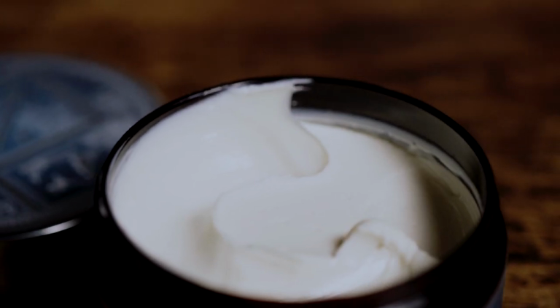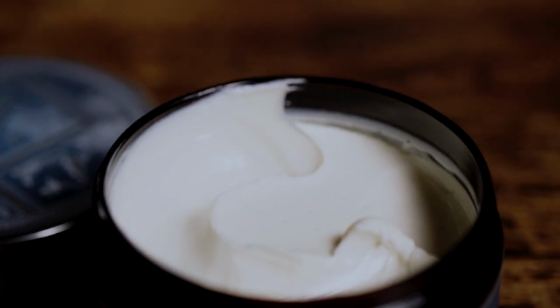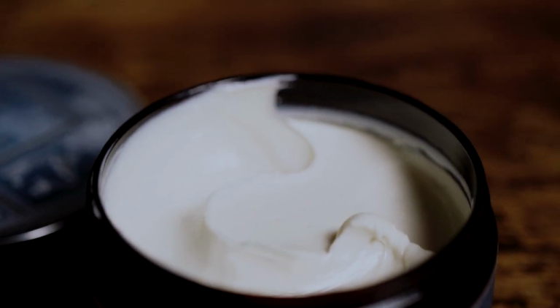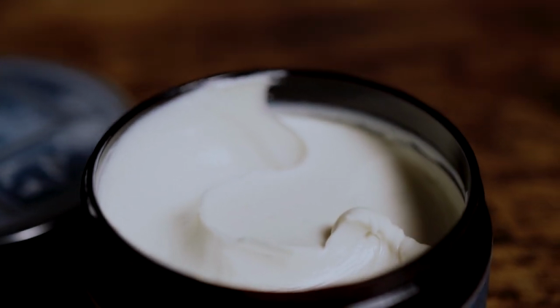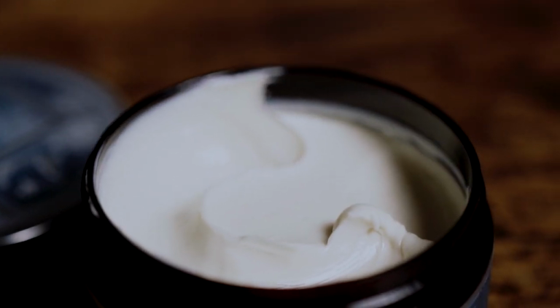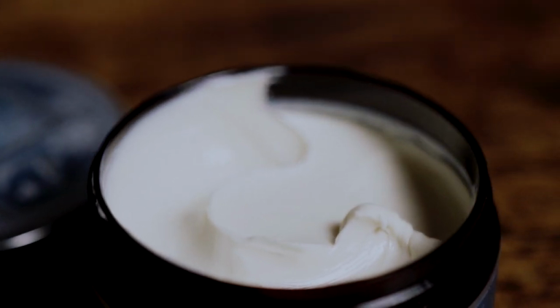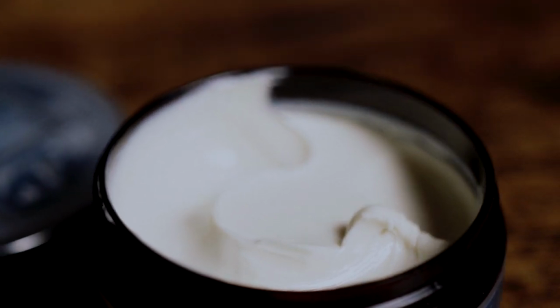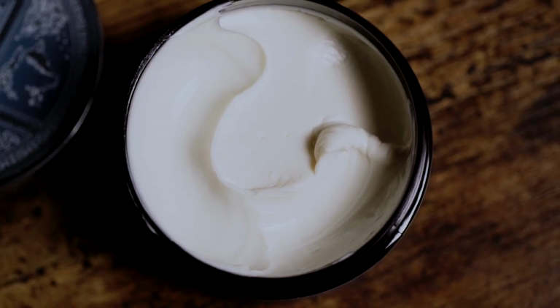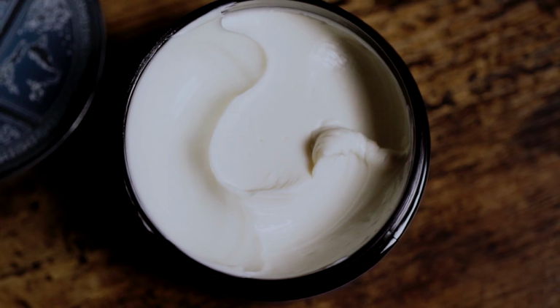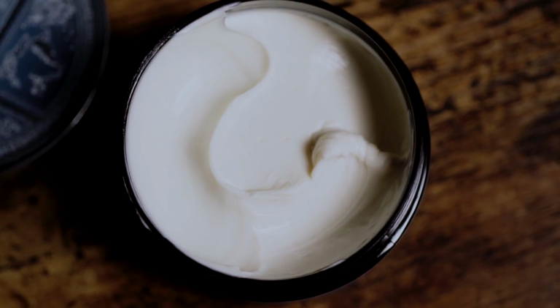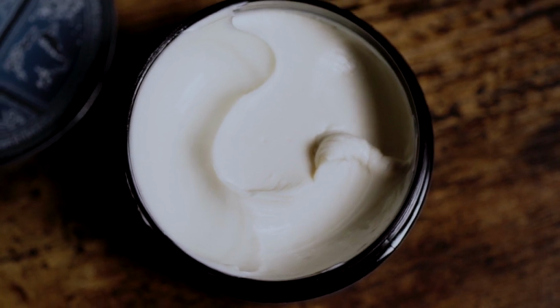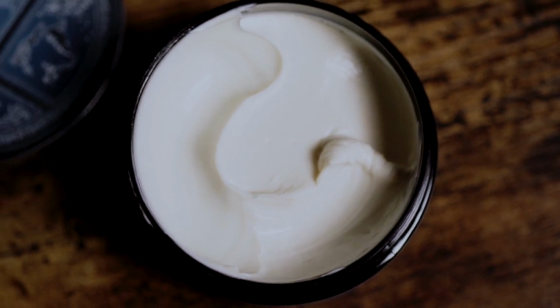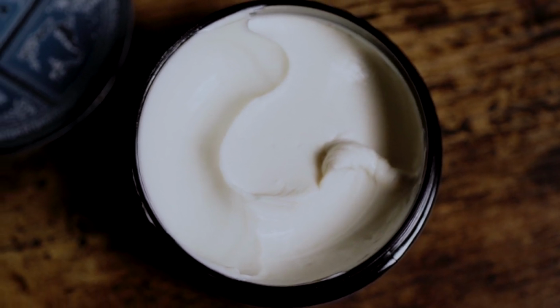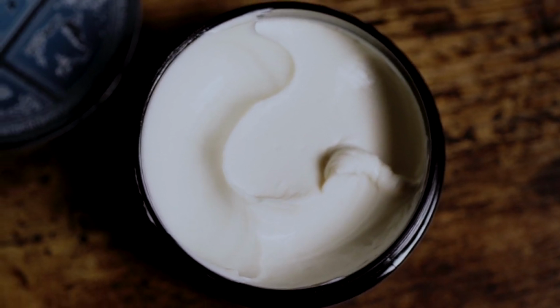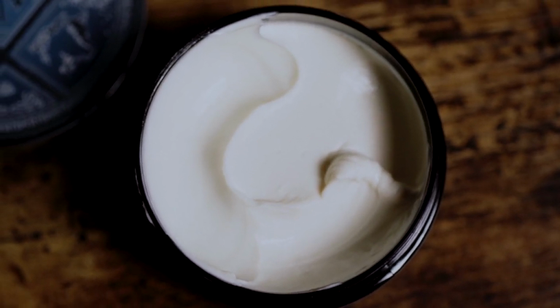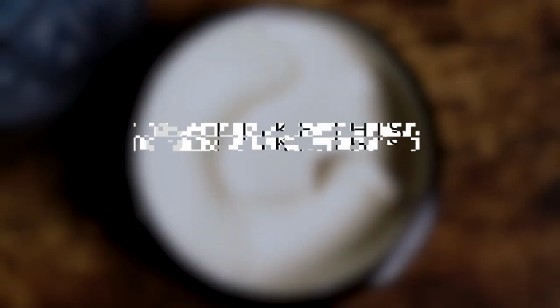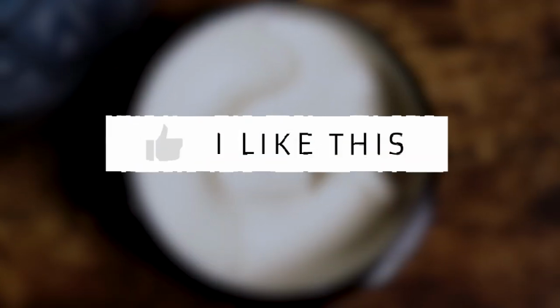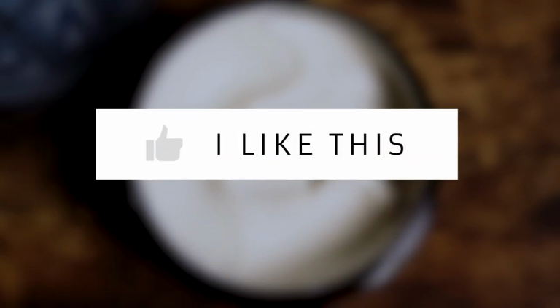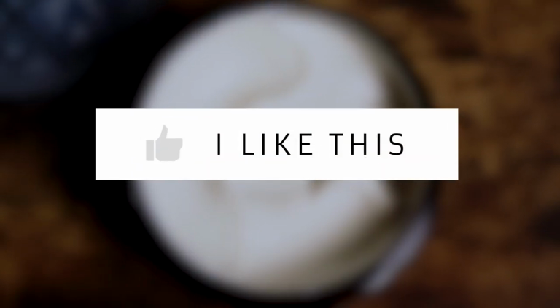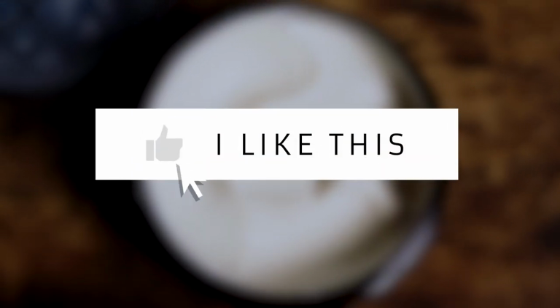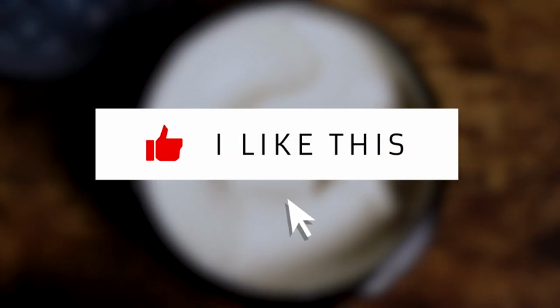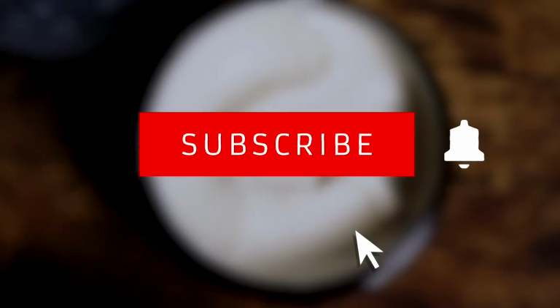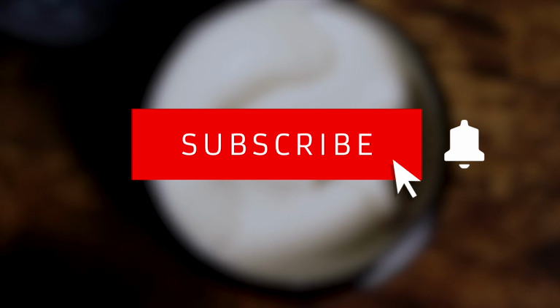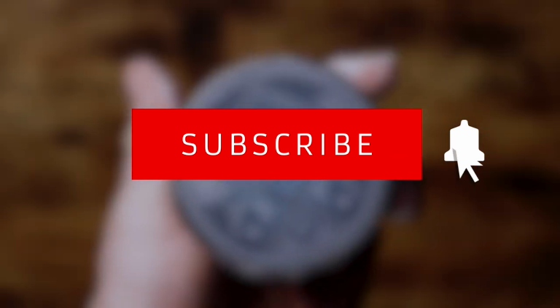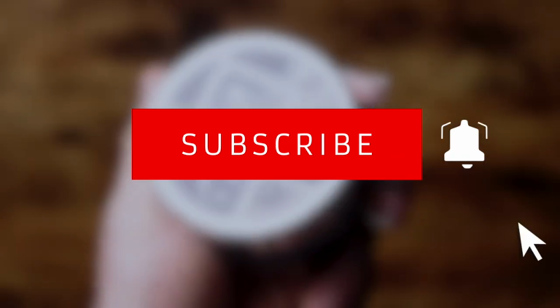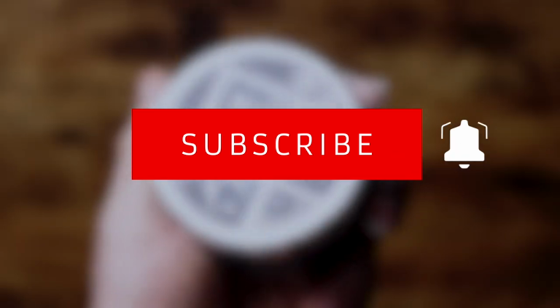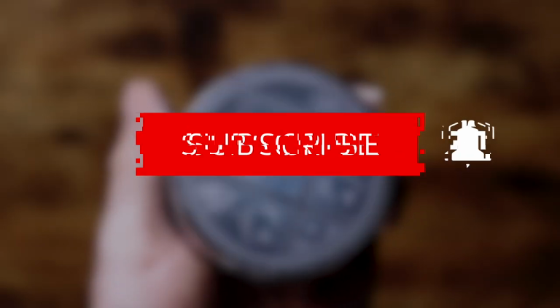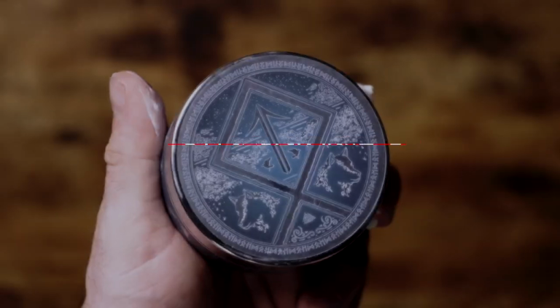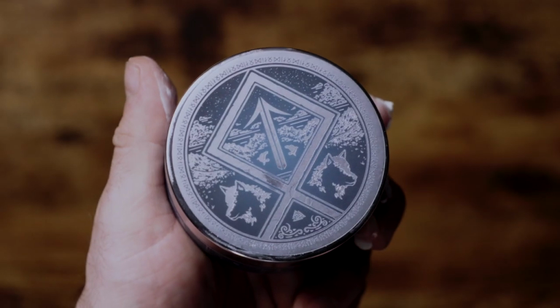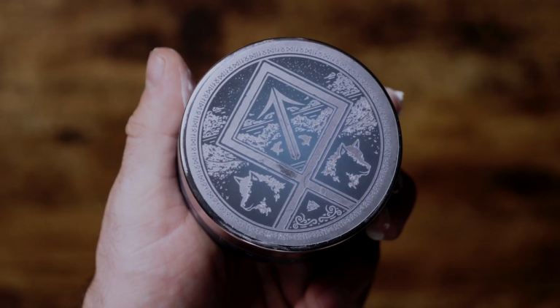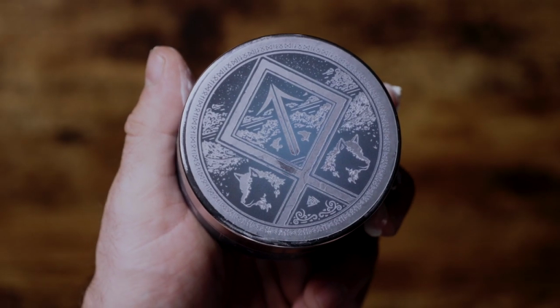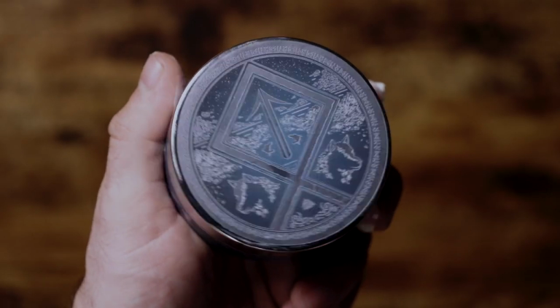That is it for this one — I hope you guys enjoyed this video. Make sure you check out Templeton Tonics using the link below if you're interested, and while you're there, make sure you like this video and subscribe if you haven't already. Take it easy, I'll see you next time.